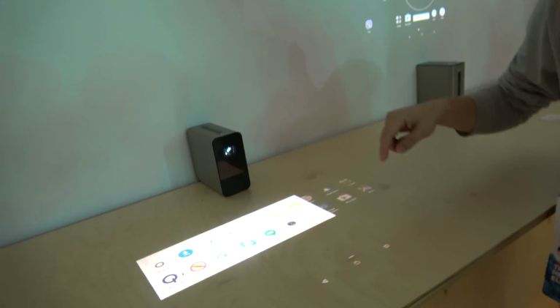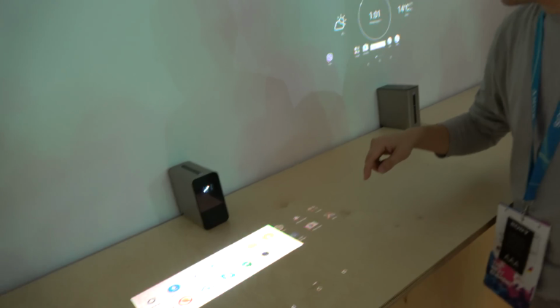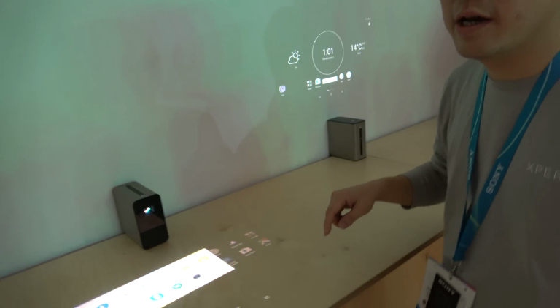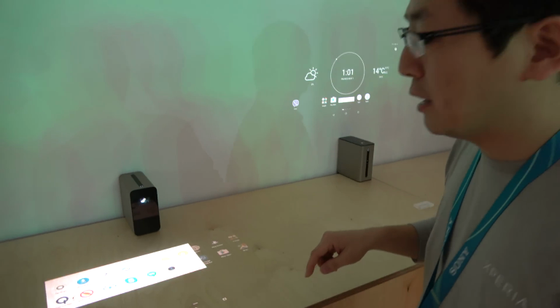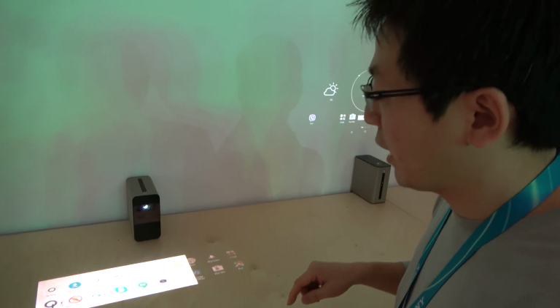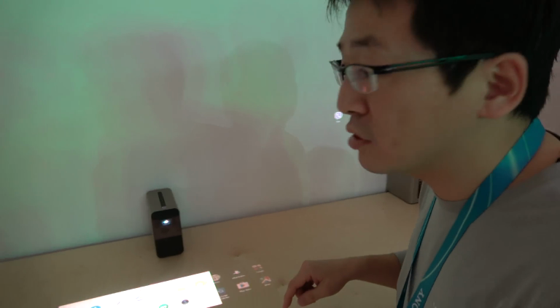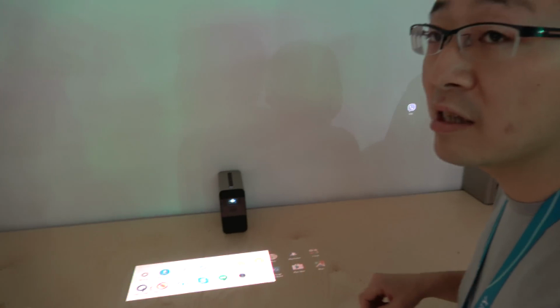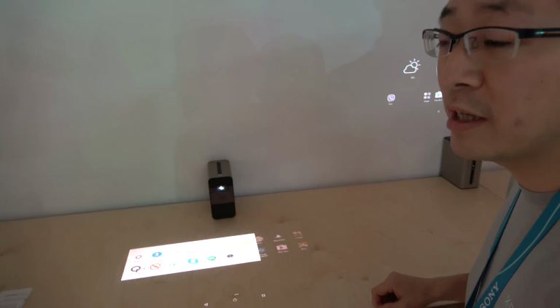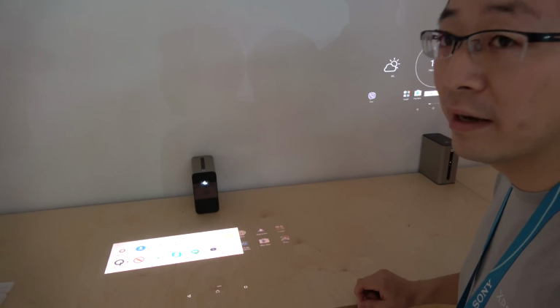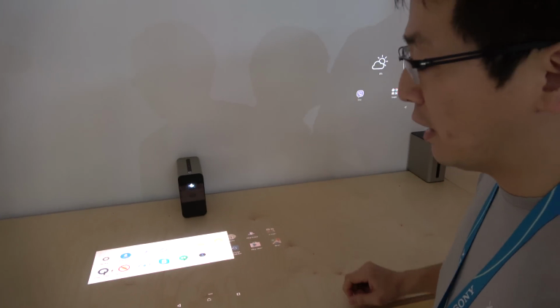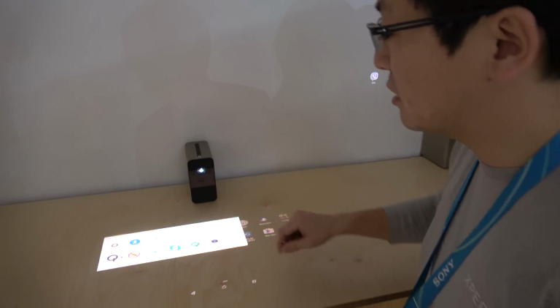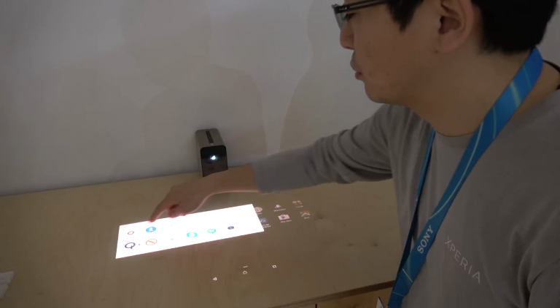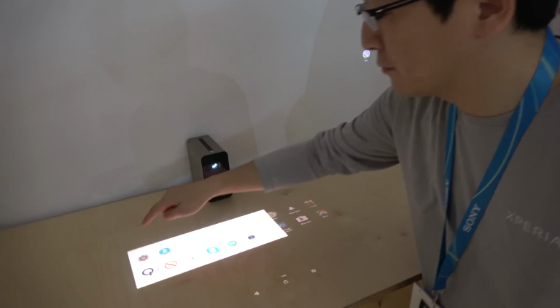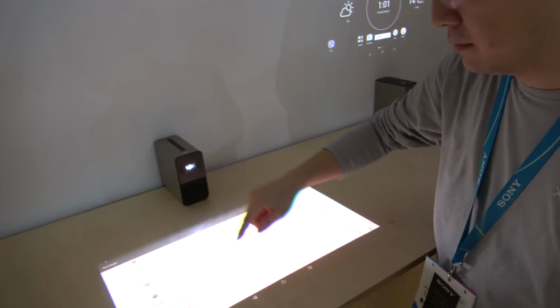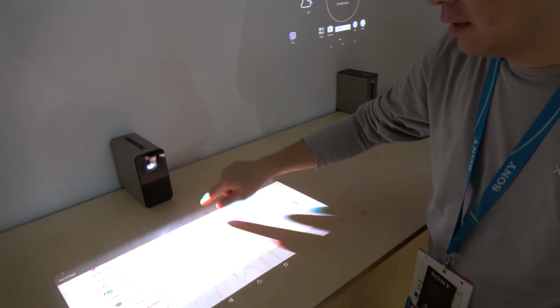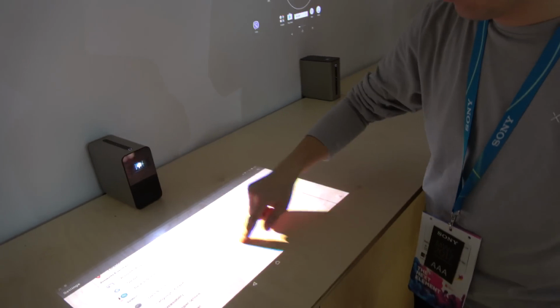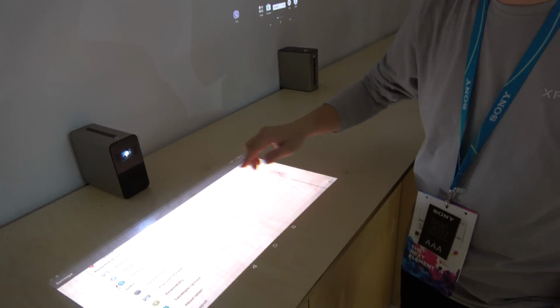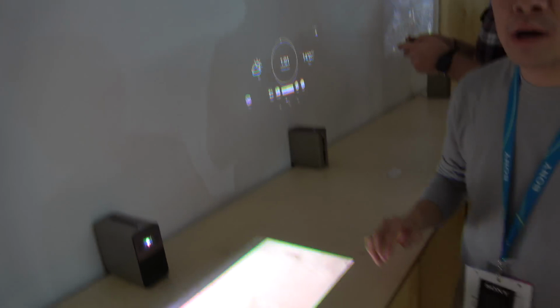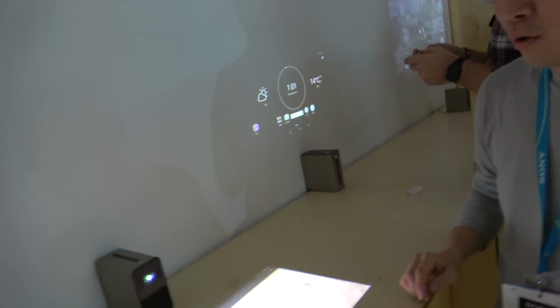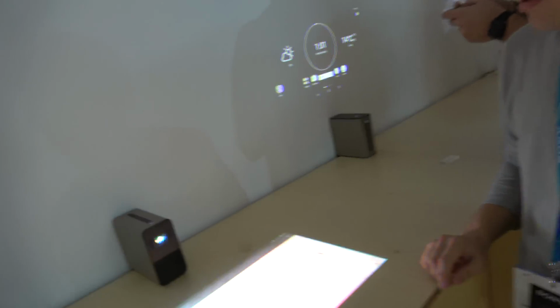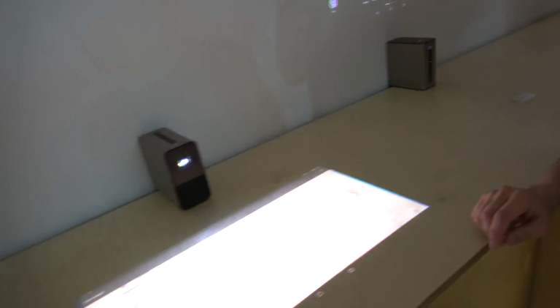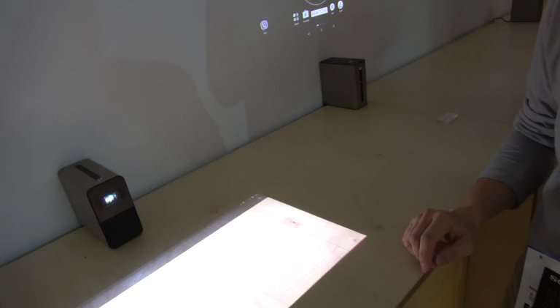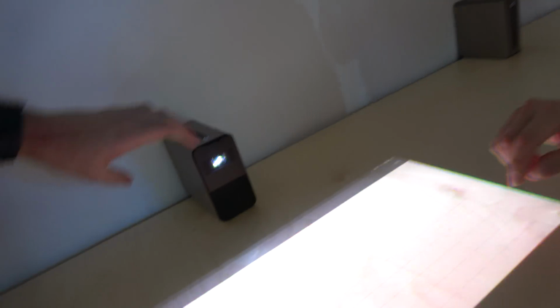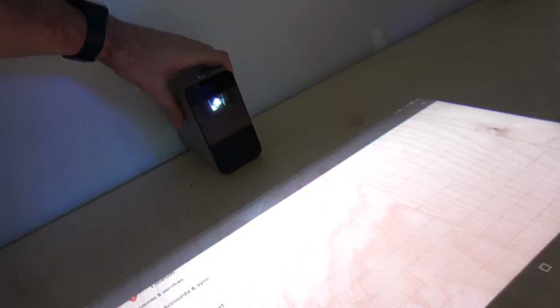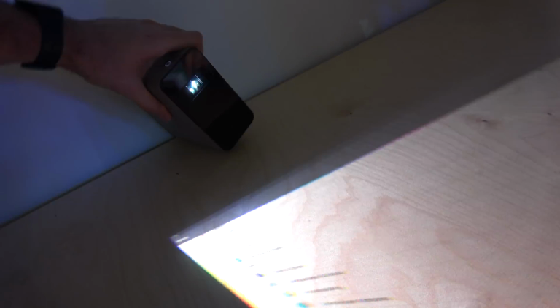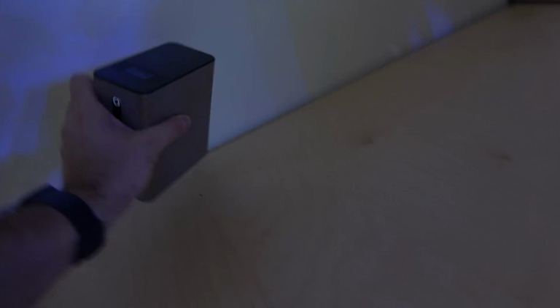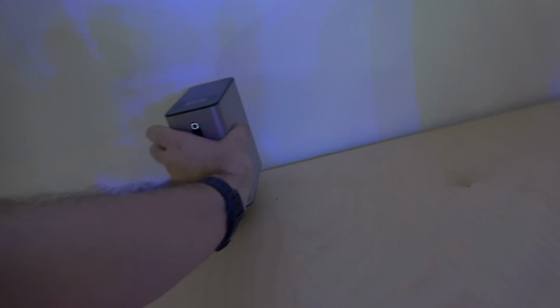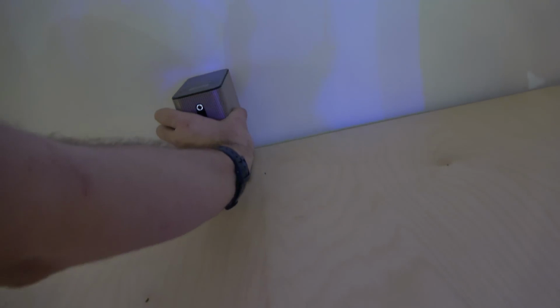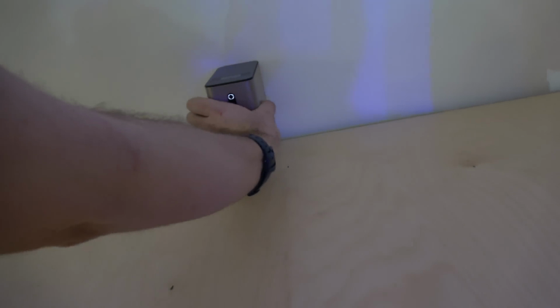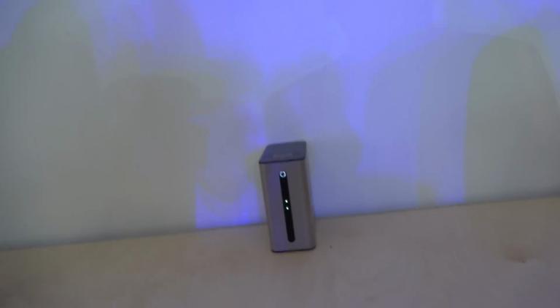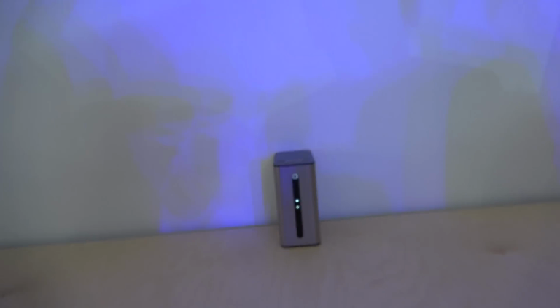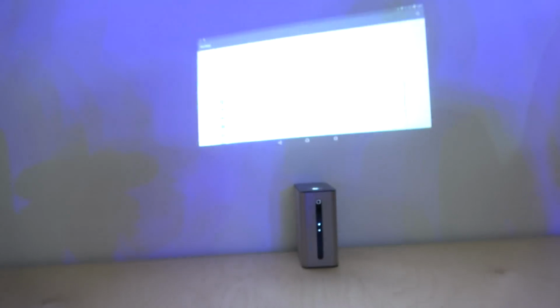This is using the SXRD display and laser diode. The brightness is 100 lumens. And you can flip it around like this, and you can even project it up on the wall.